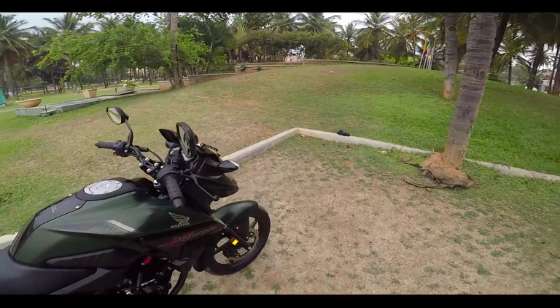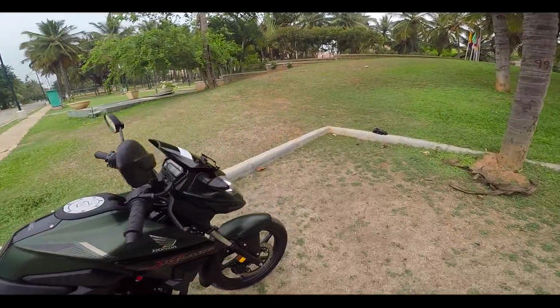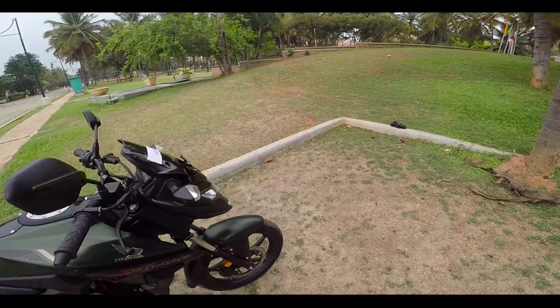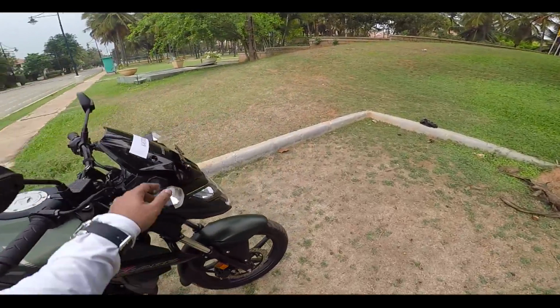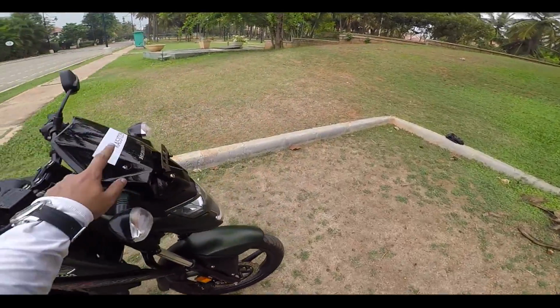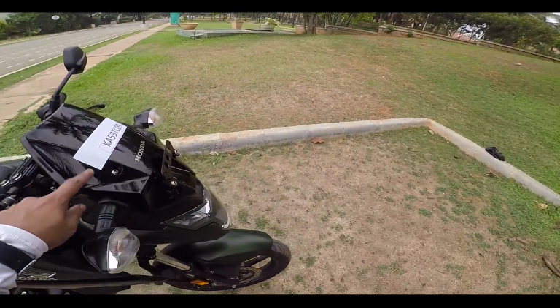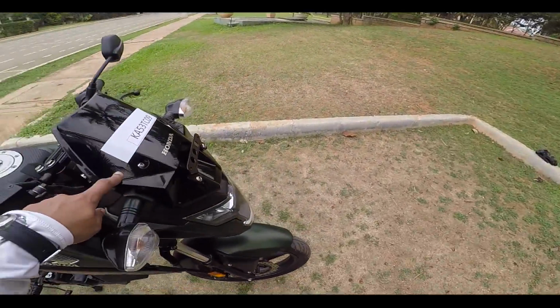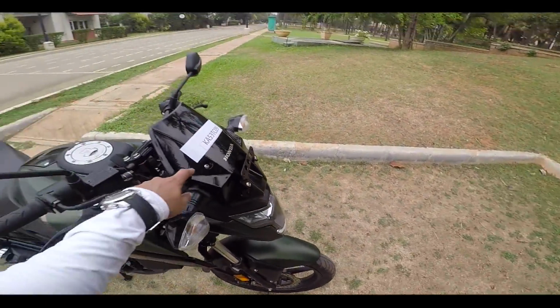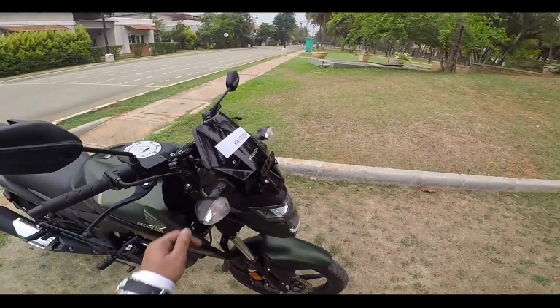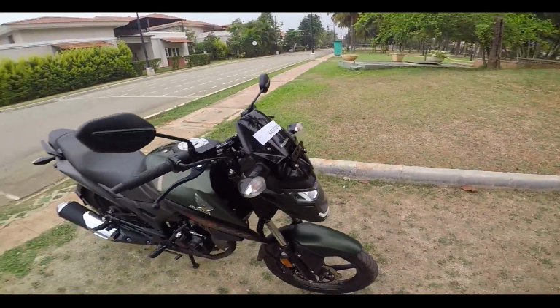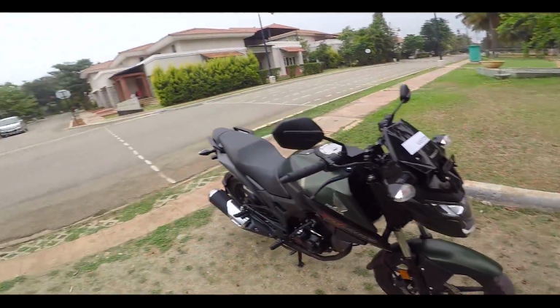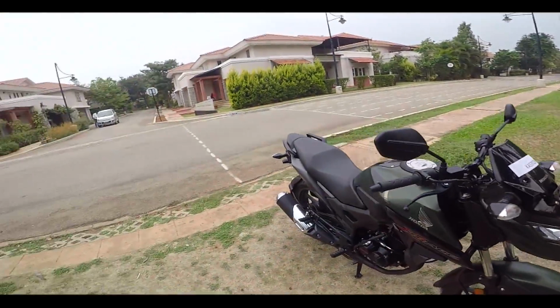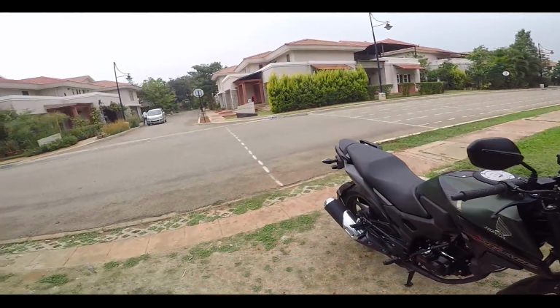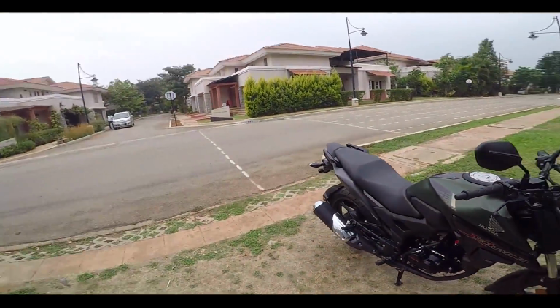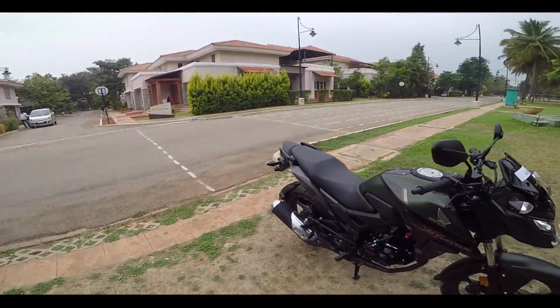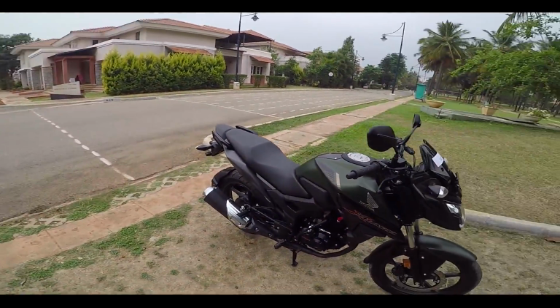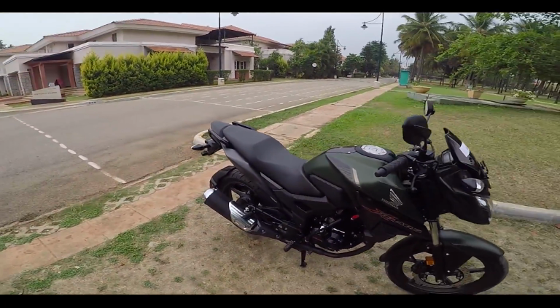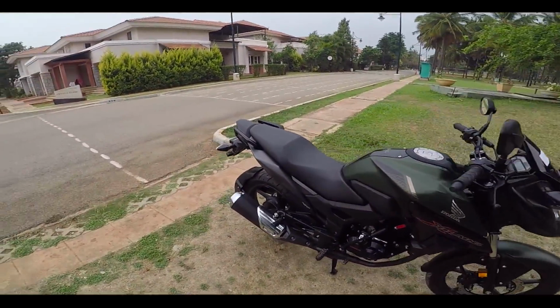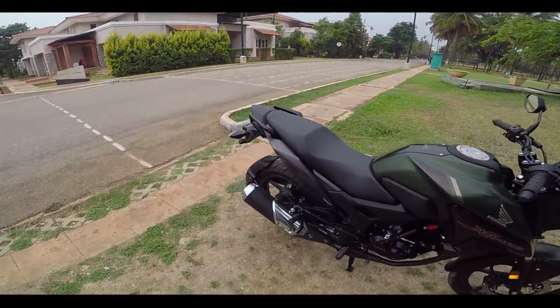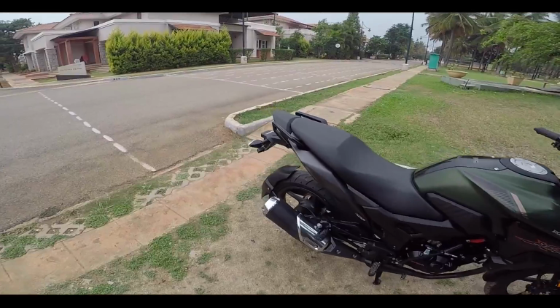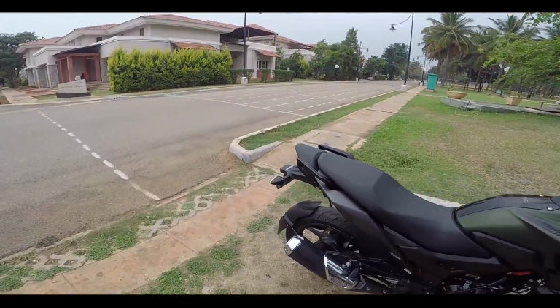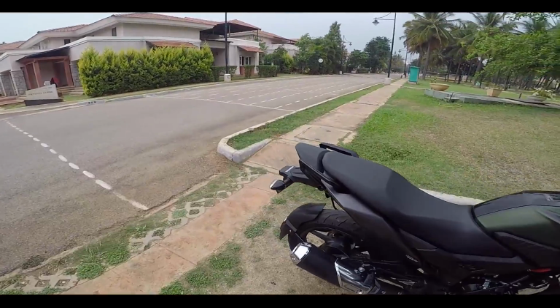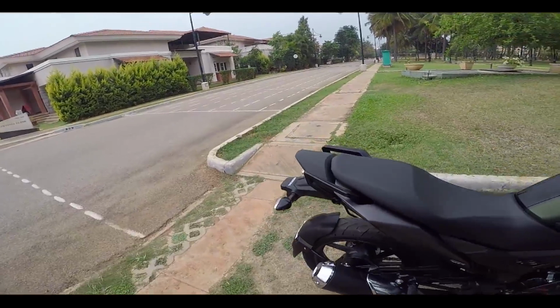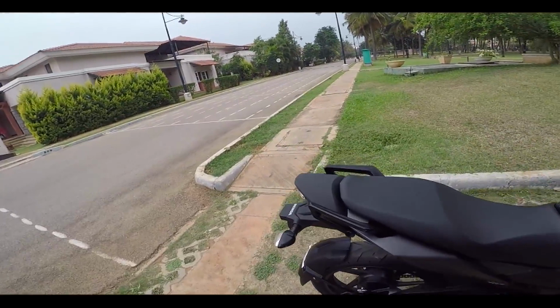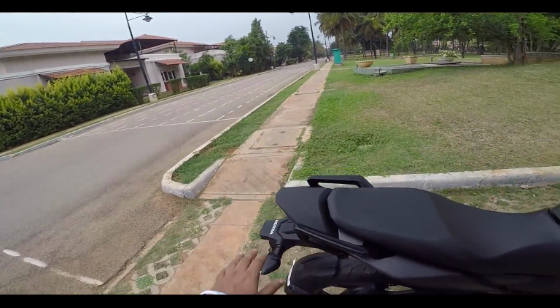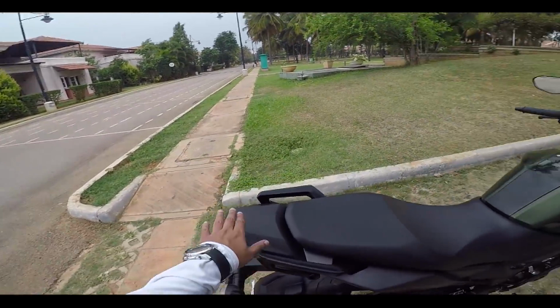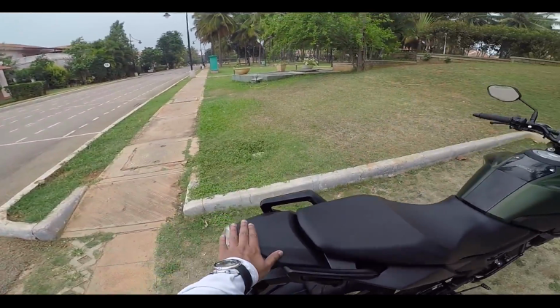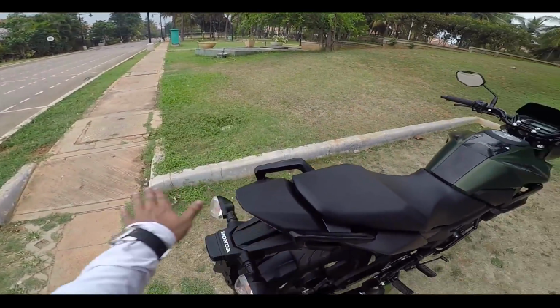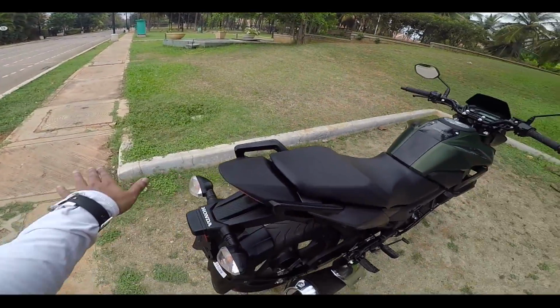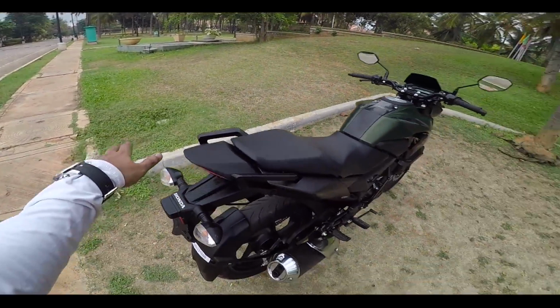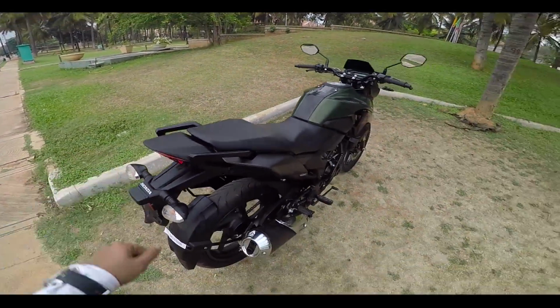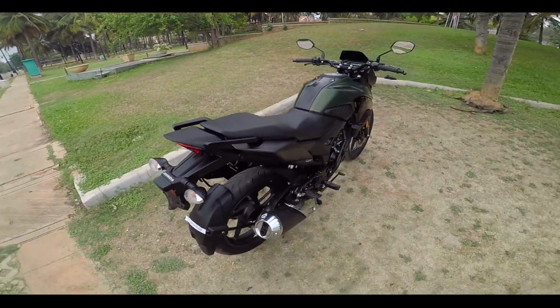You could customize the windvisor to a bigger one. Honda was also mentioning that they could have a luggage rack or something over the rear.